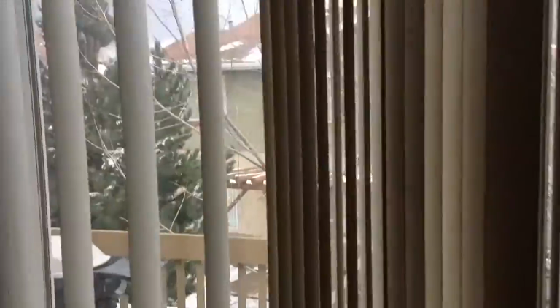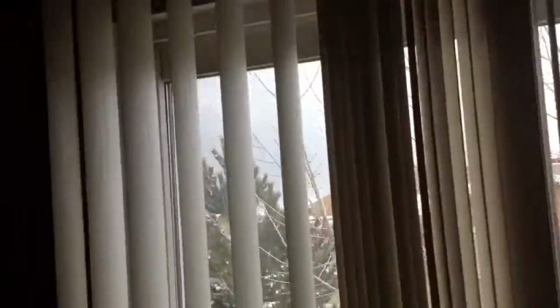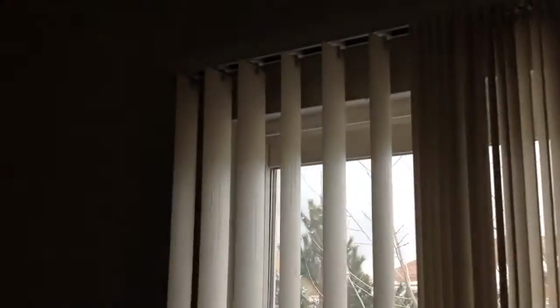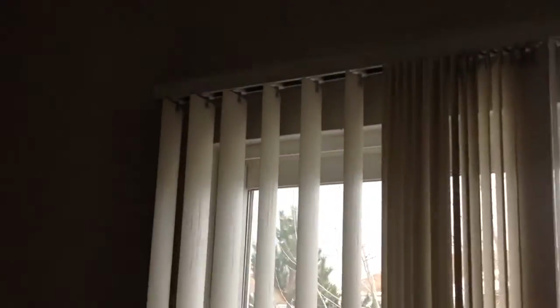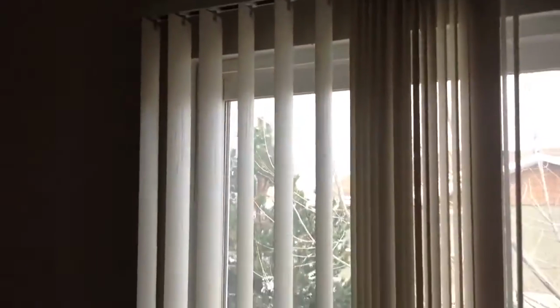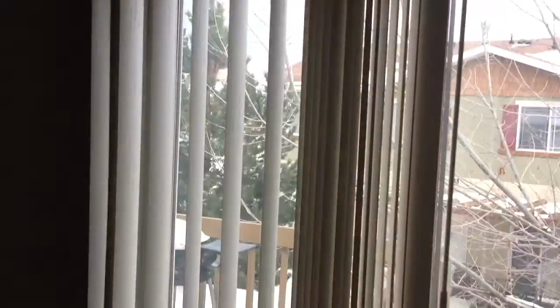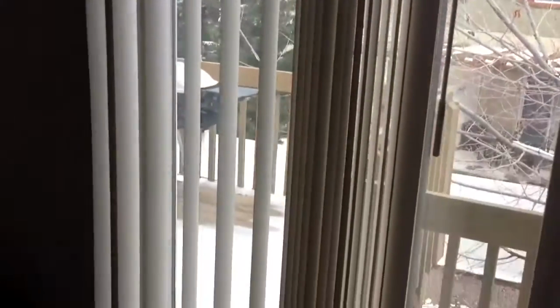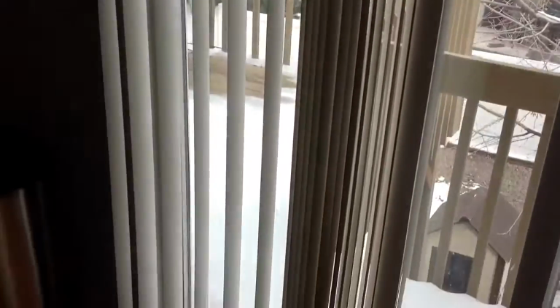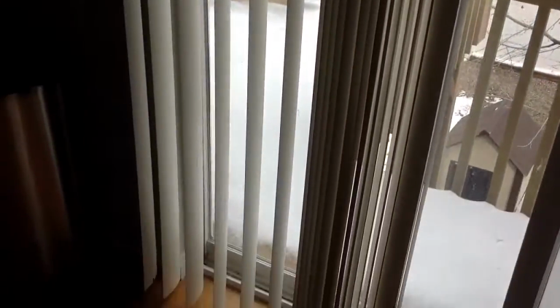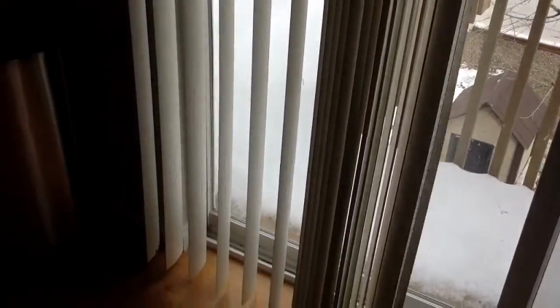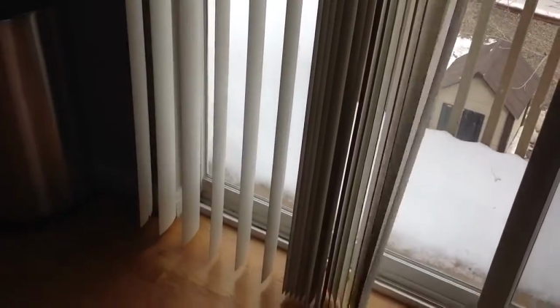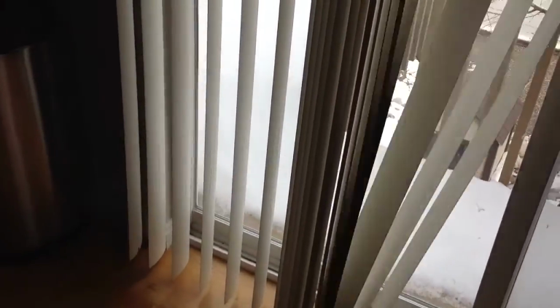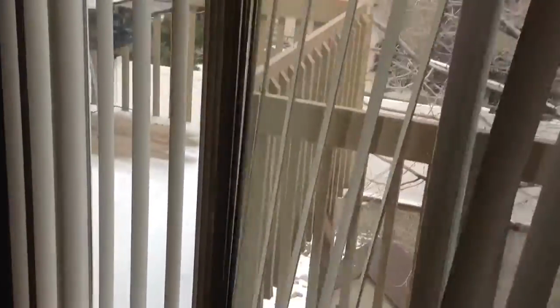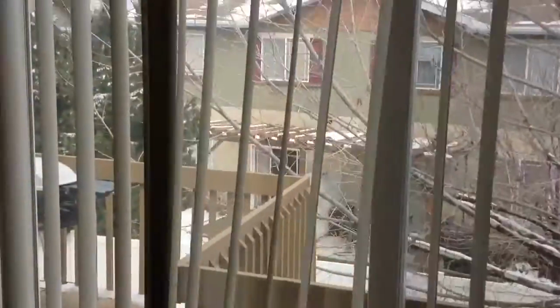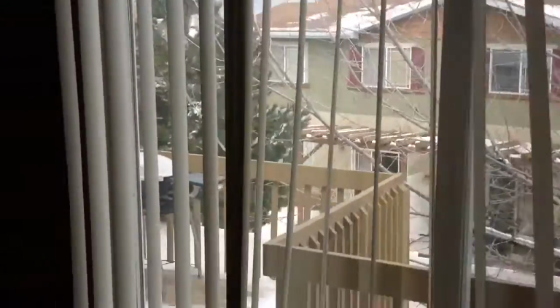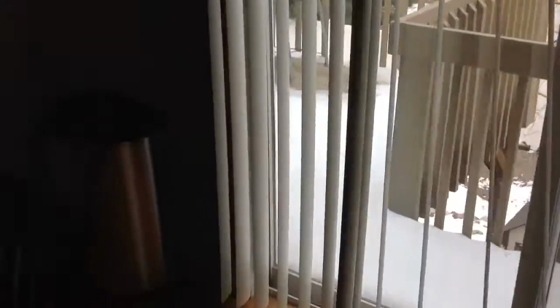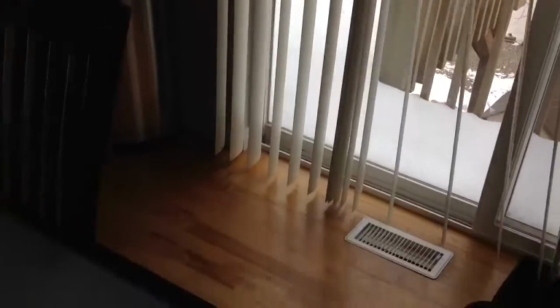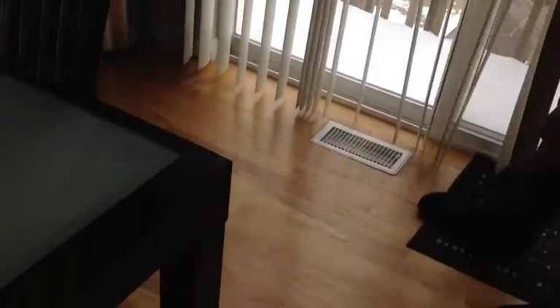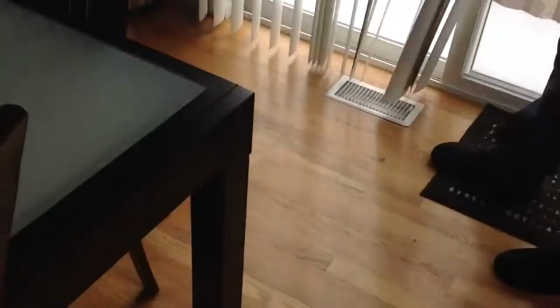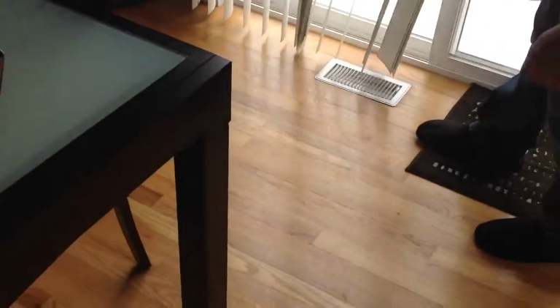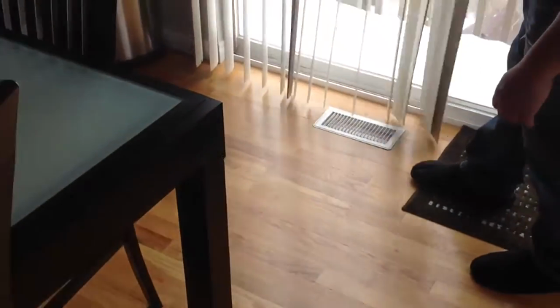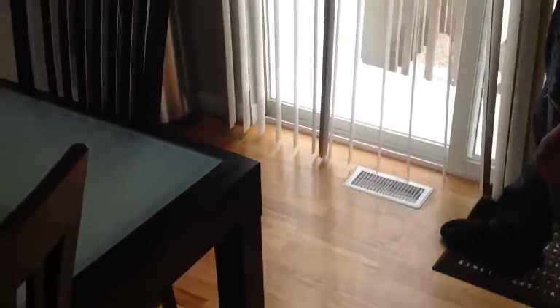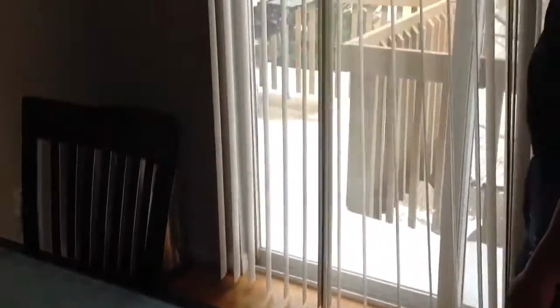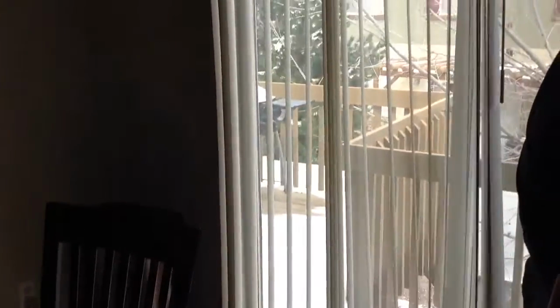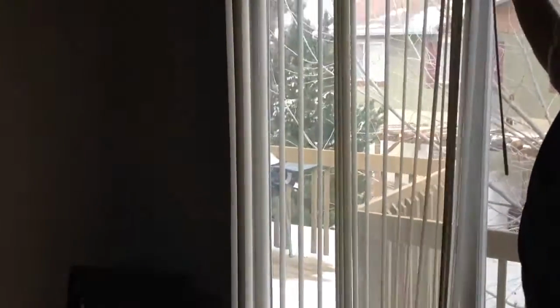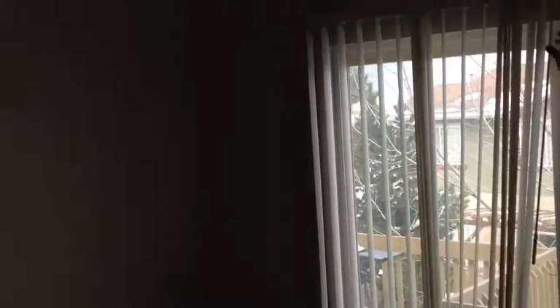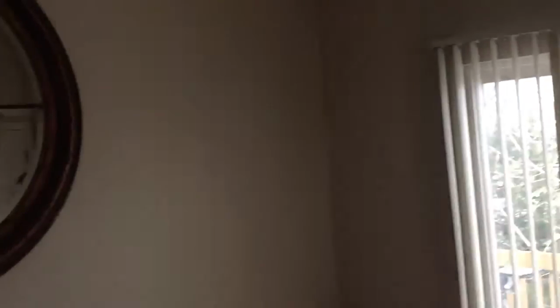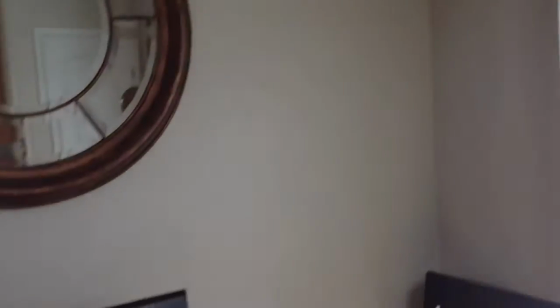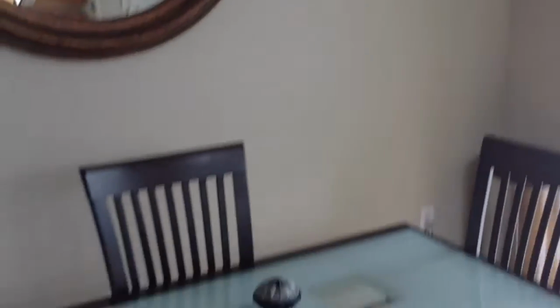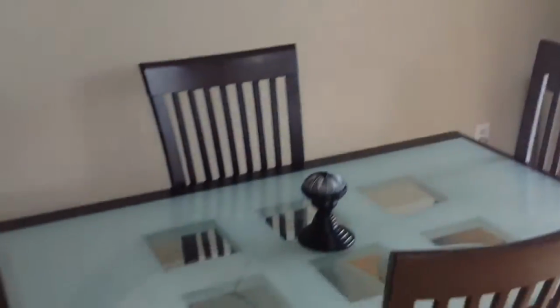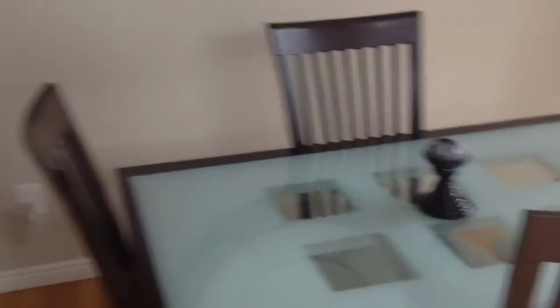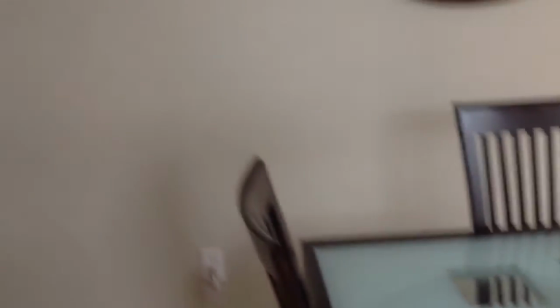These blinds are just broken in places. Some of them are missing from normal use. You can't really turn on that one anymore. Walls in here all look good.